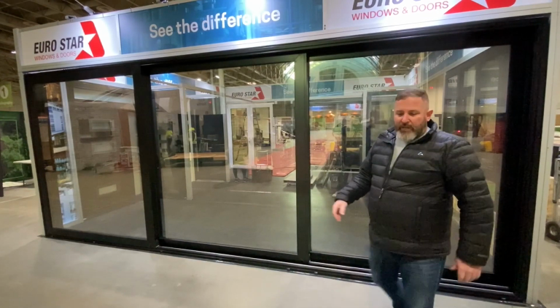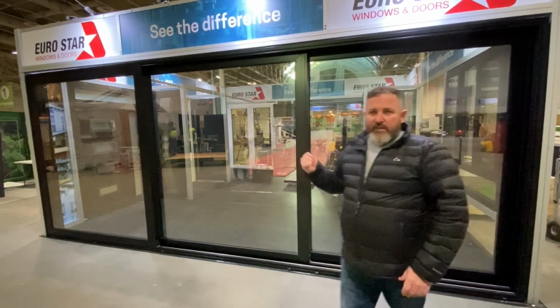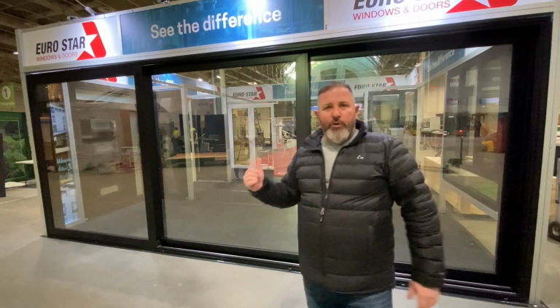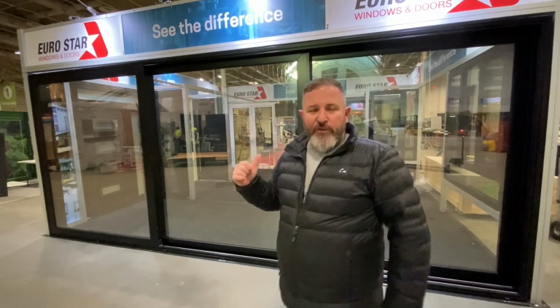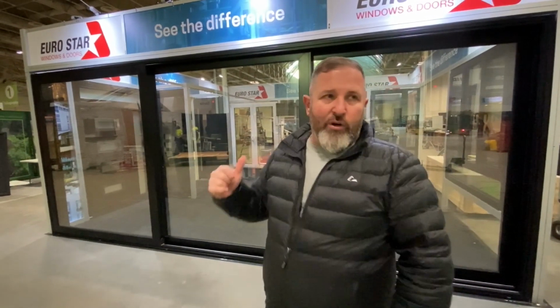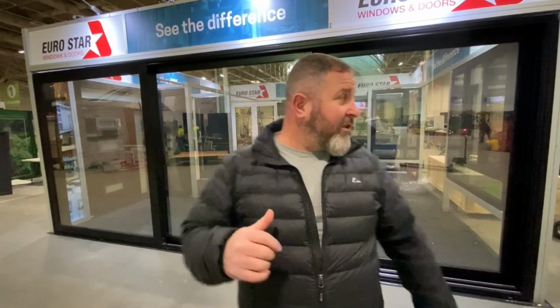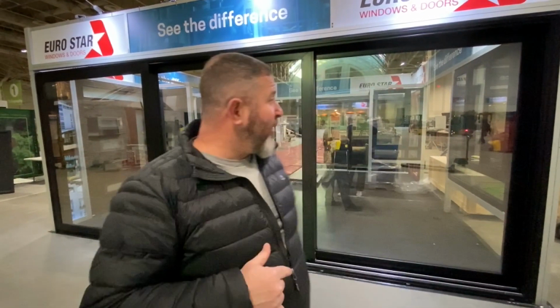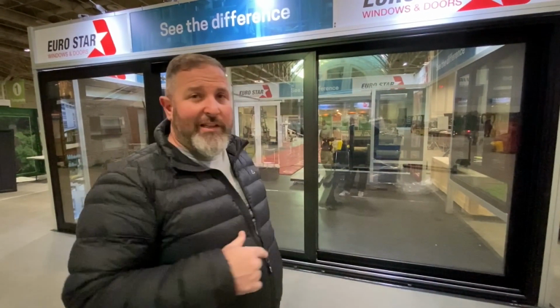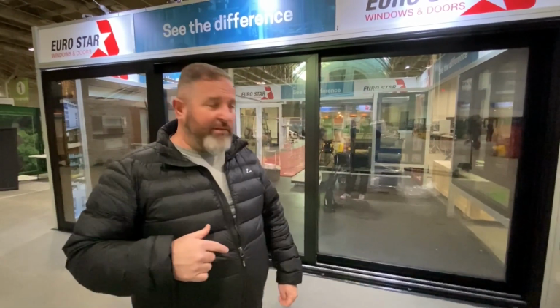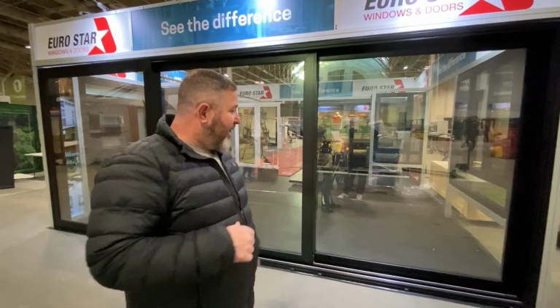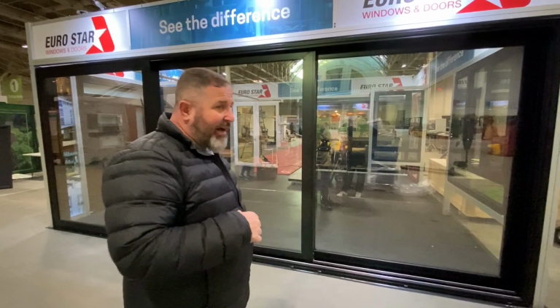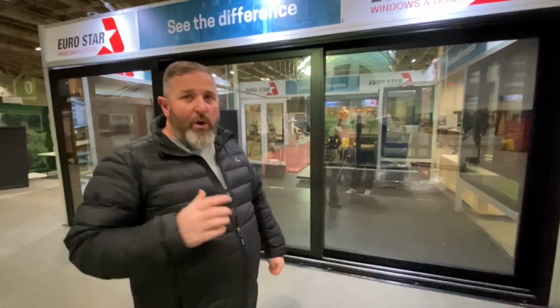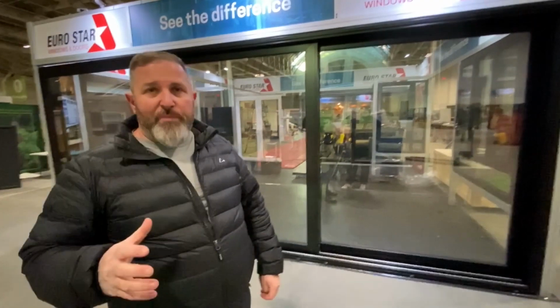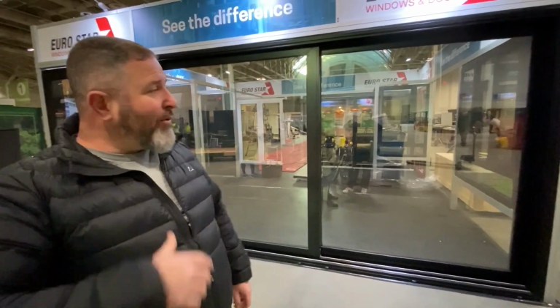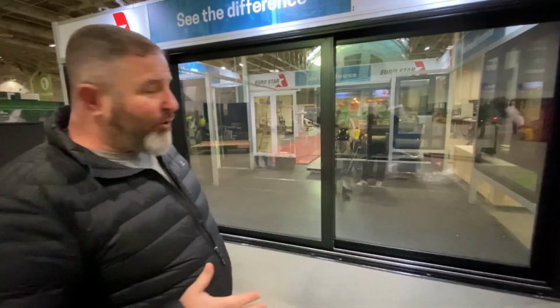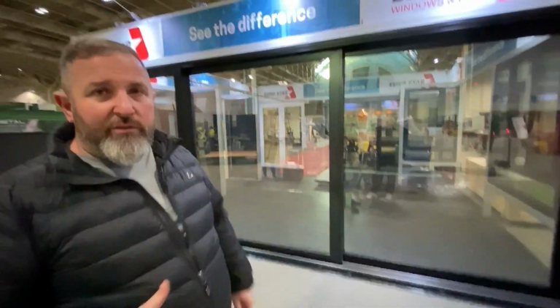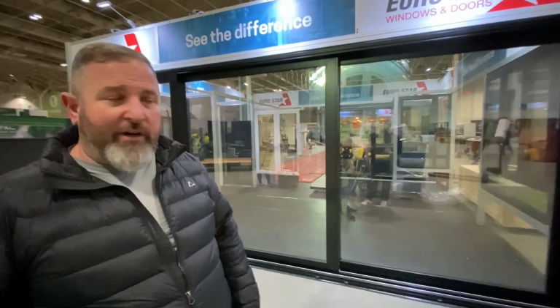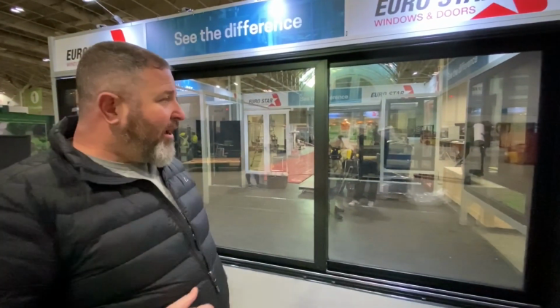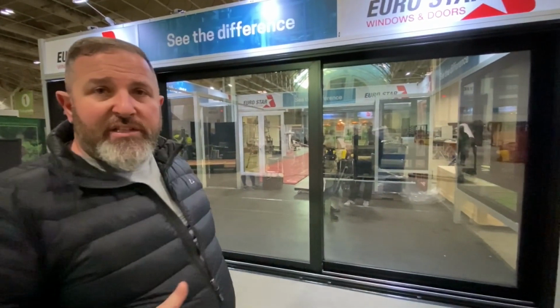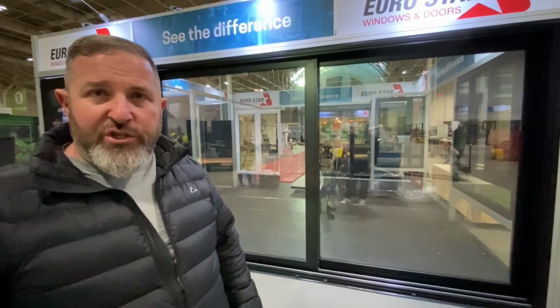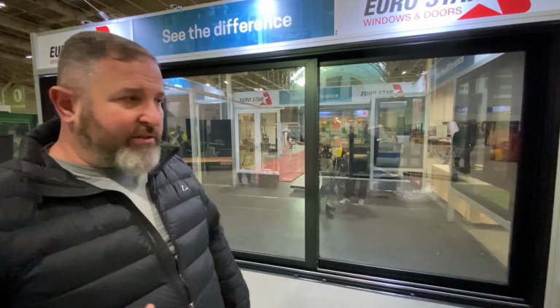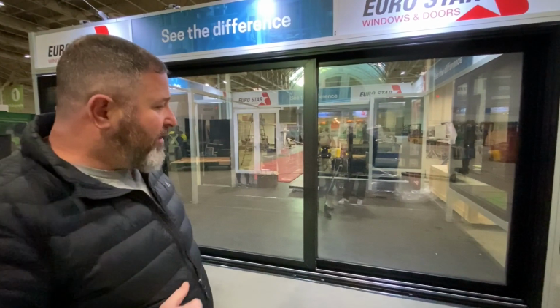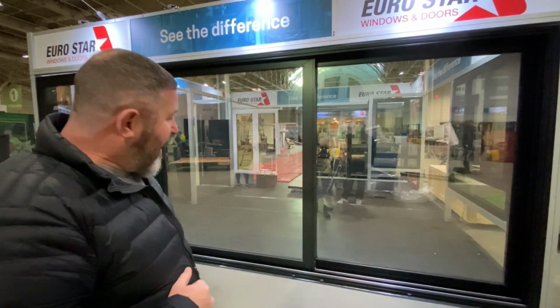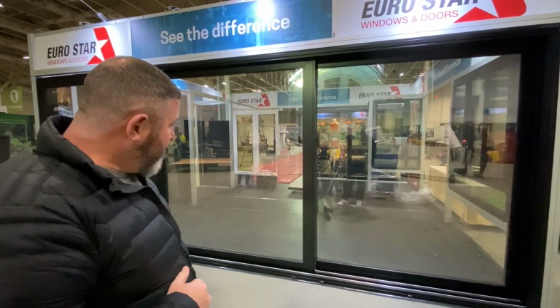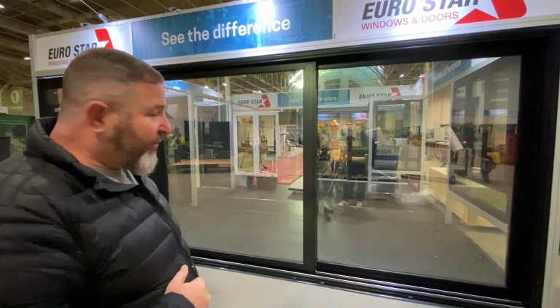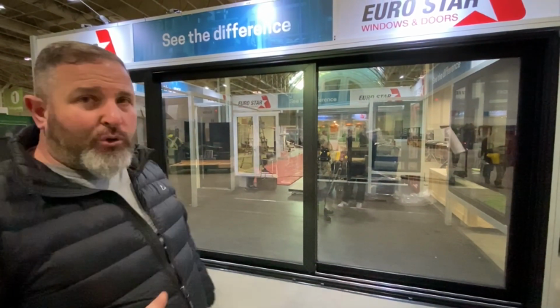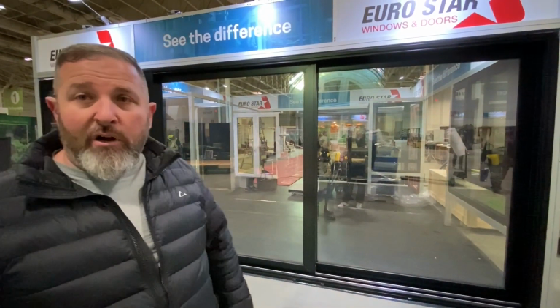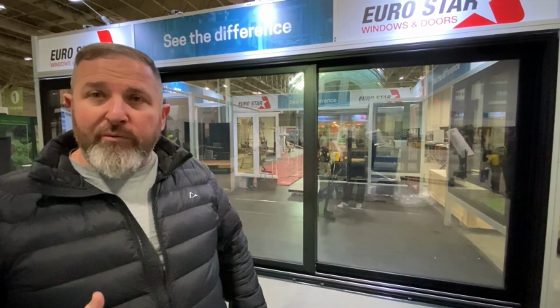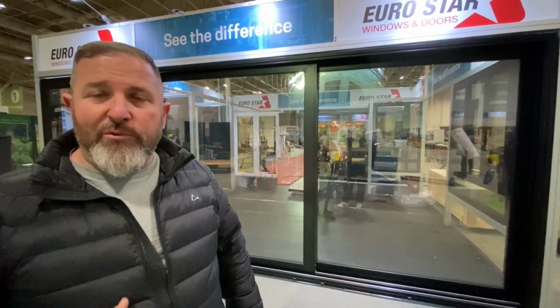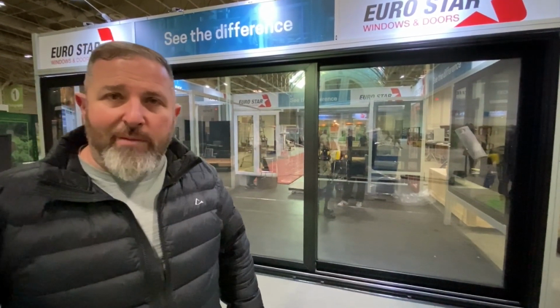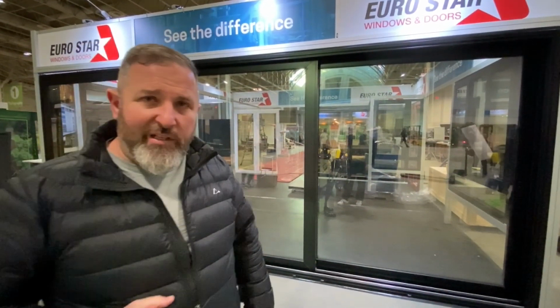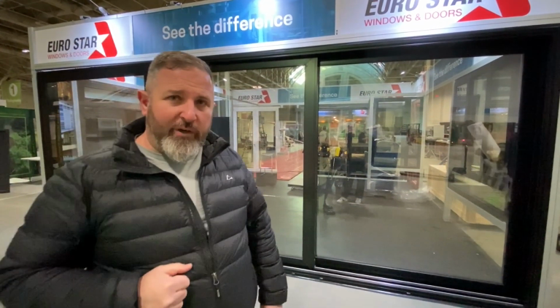This is a super high-efficiency door that works very well in our climate. It's got weather stripping that runs all the way around the door — everything is compression seals, thermally broken. There are retractable screen options available for it.